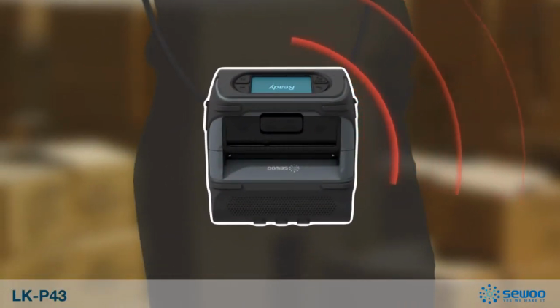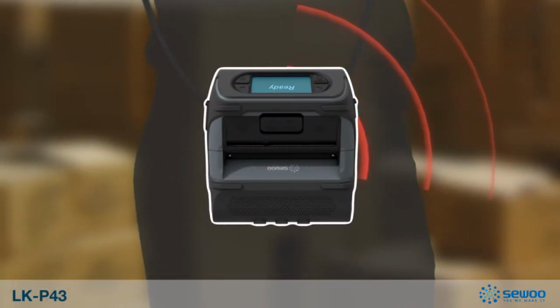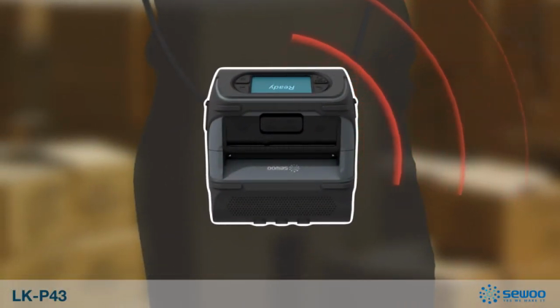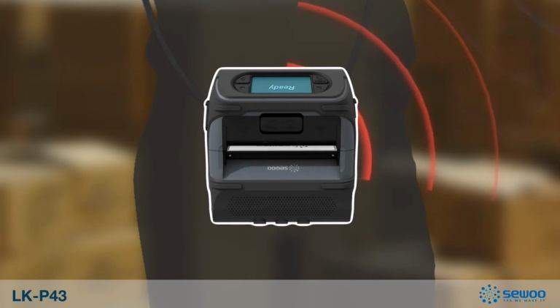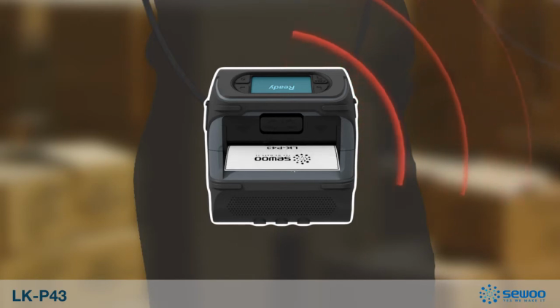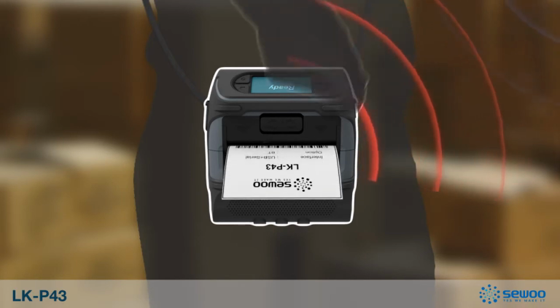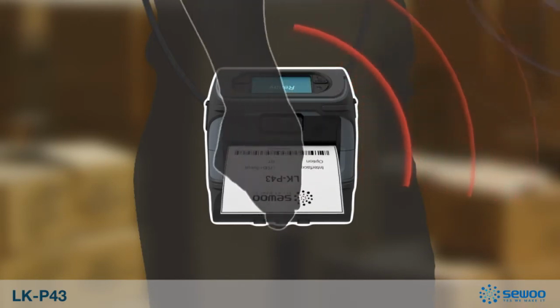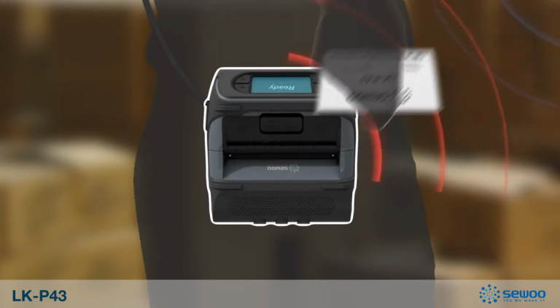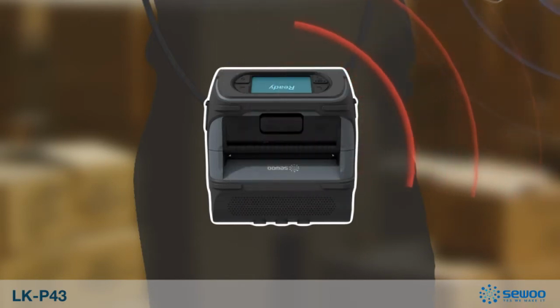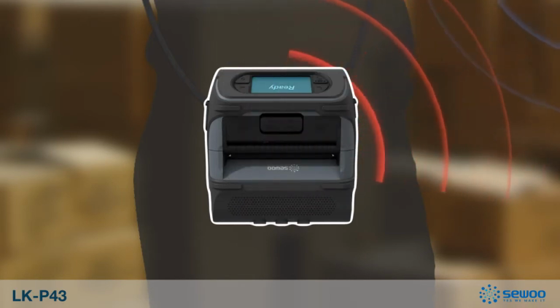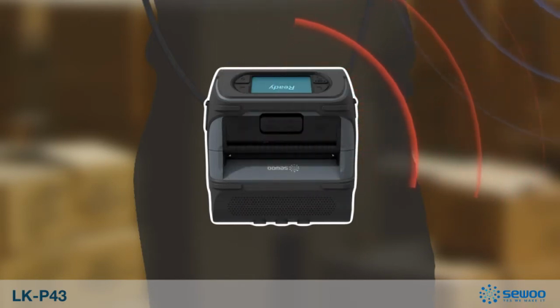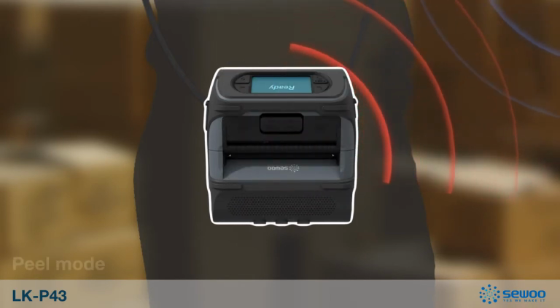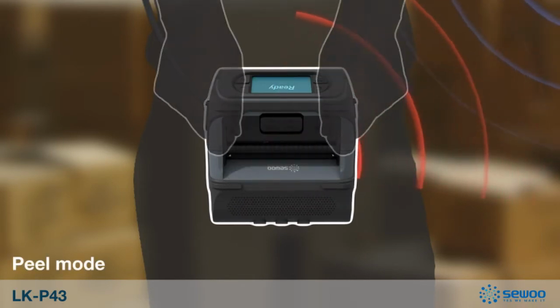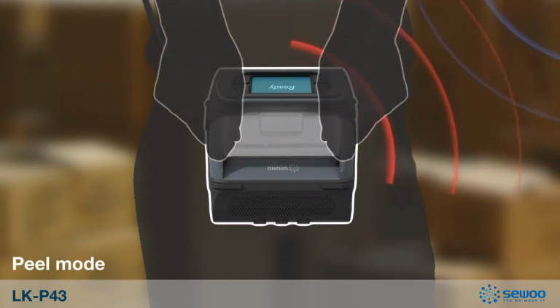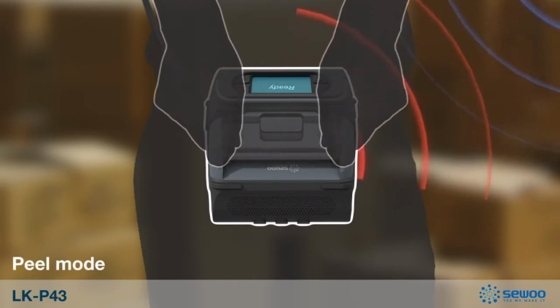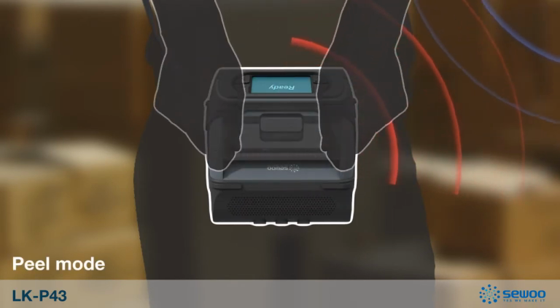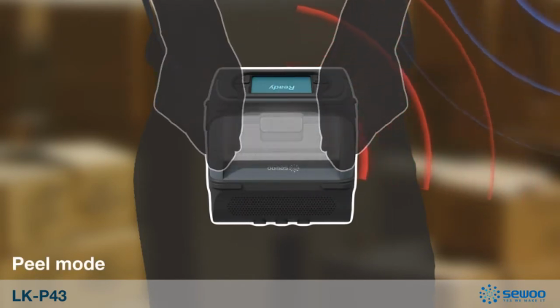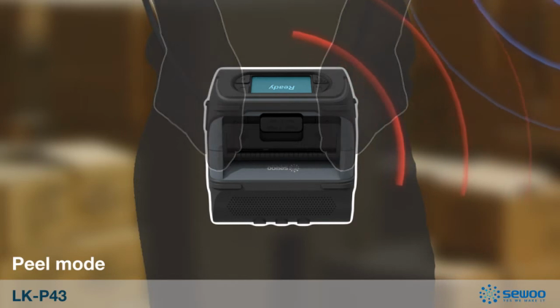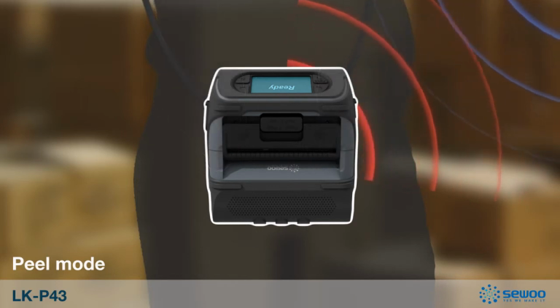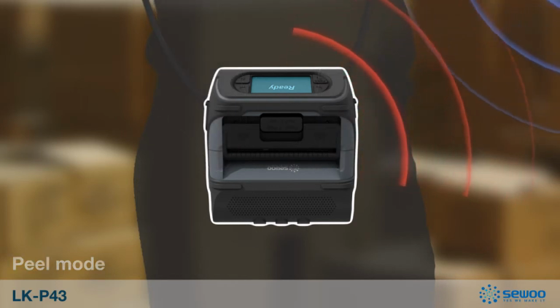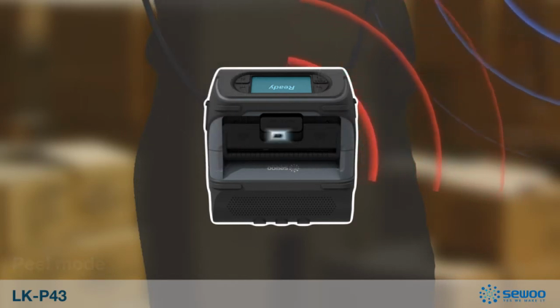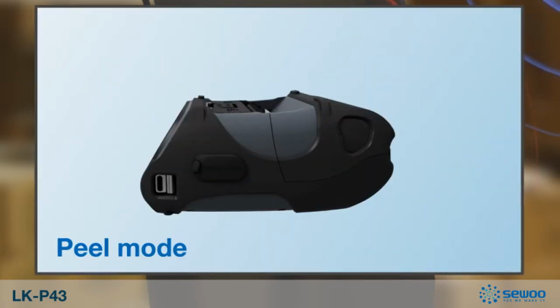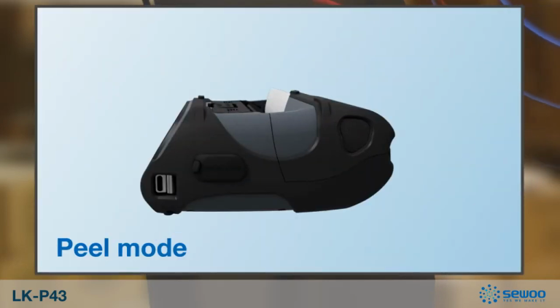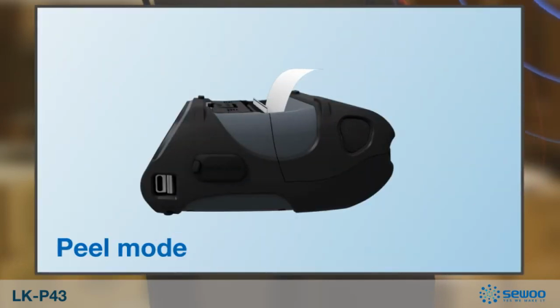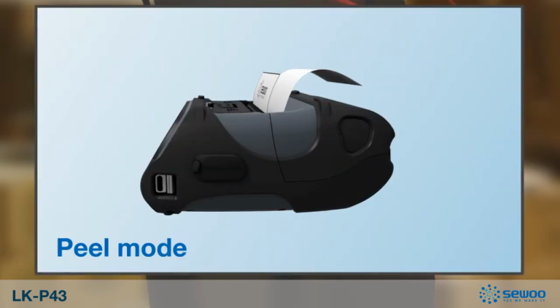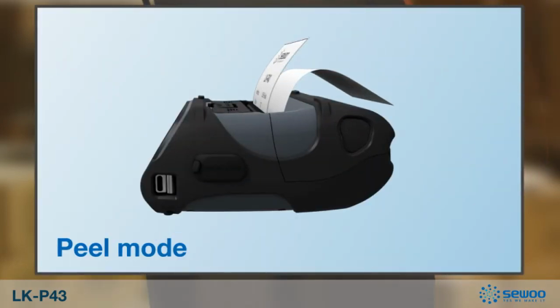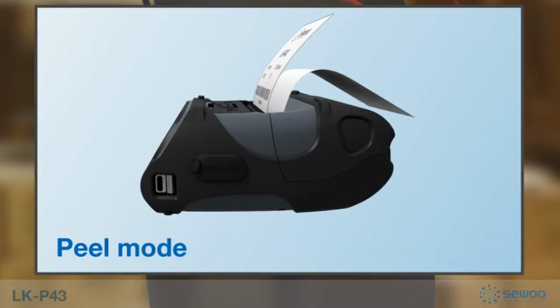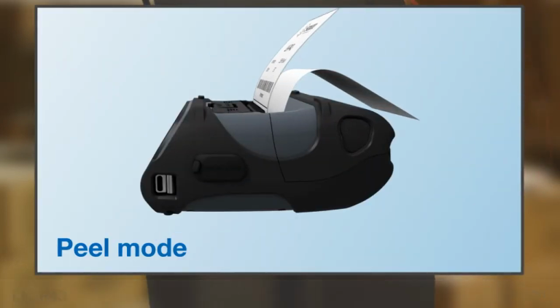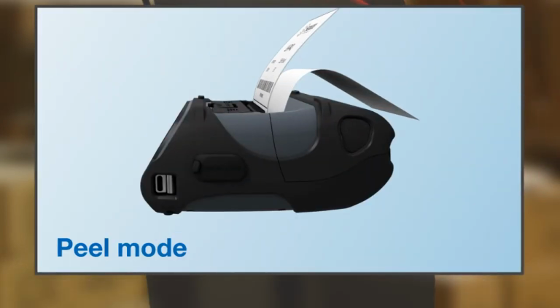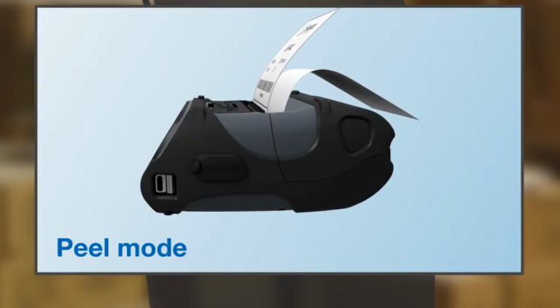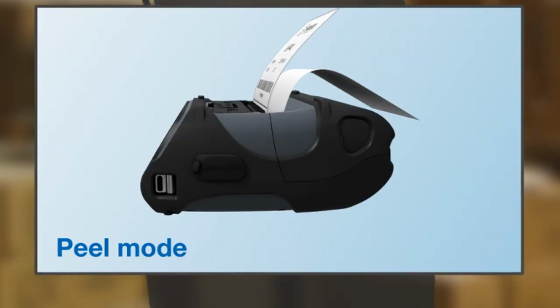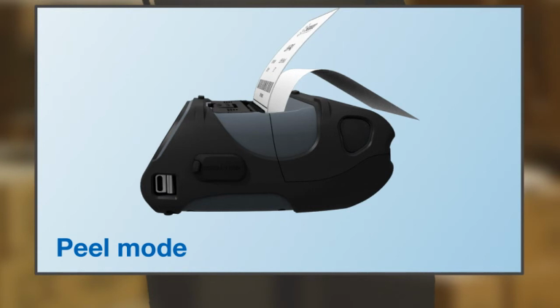Lastly, the LKP43 has a special function called Peel Mode. We are certain that the Peel Mode will save you time and stop the inconvenience of having to pull off labels one by one.